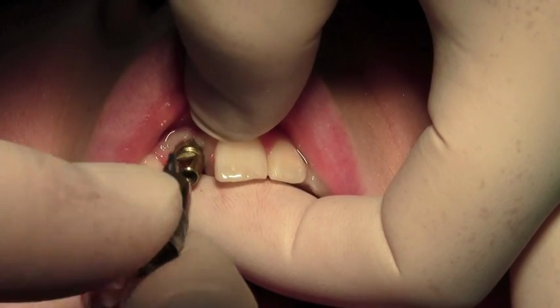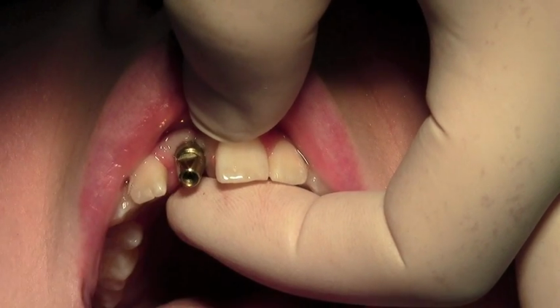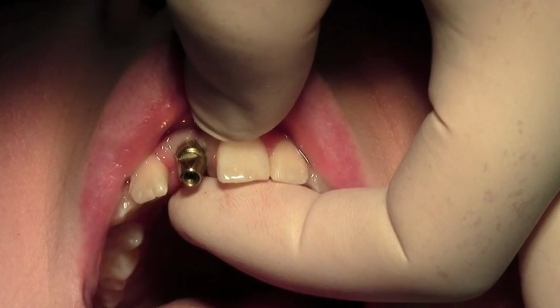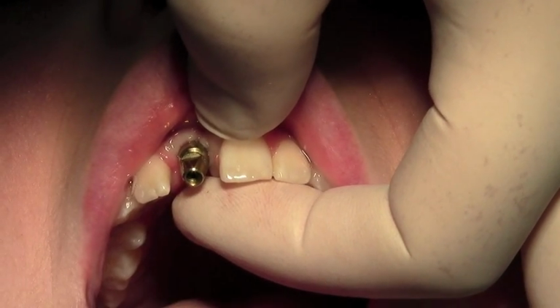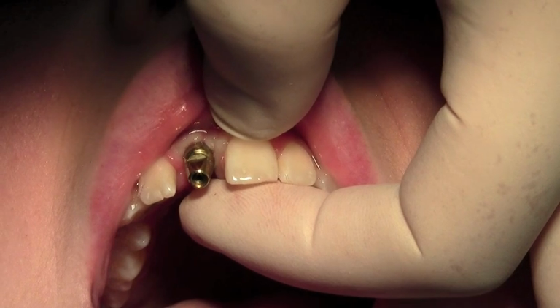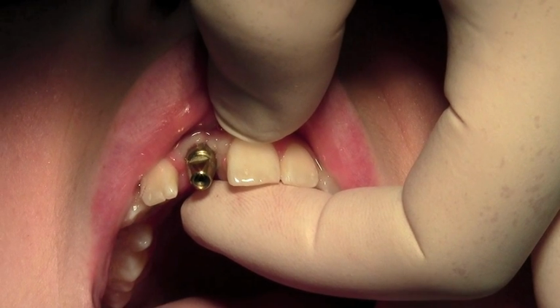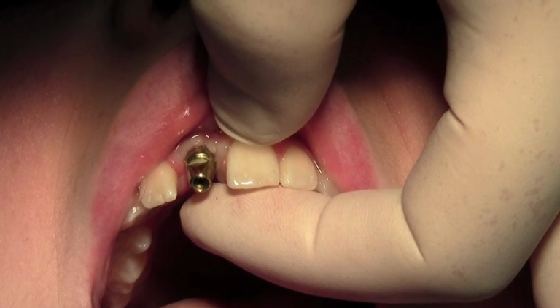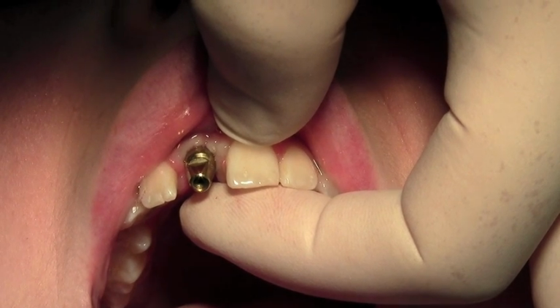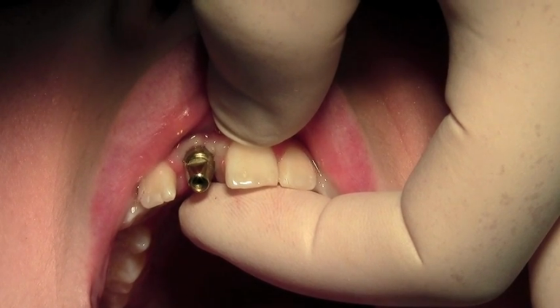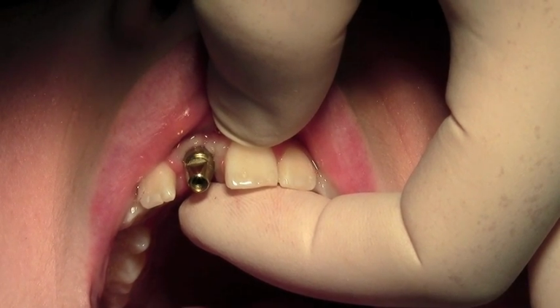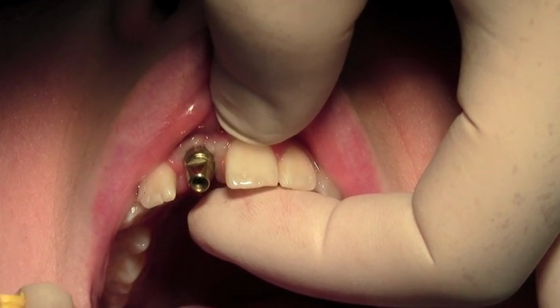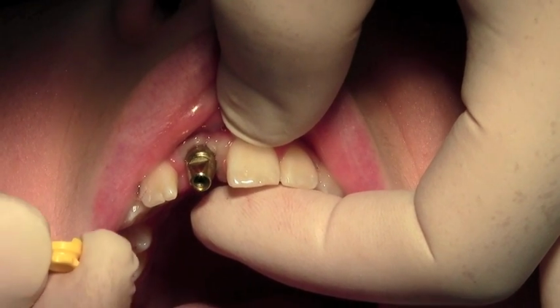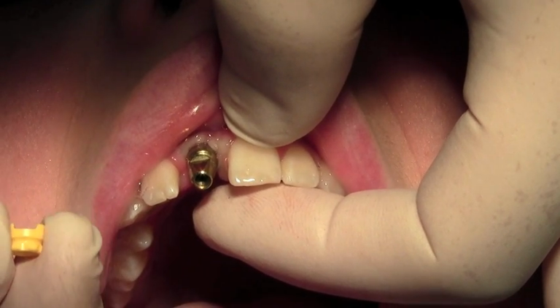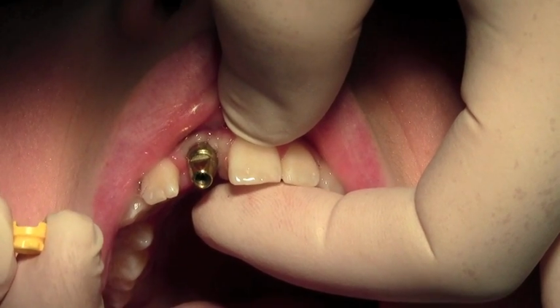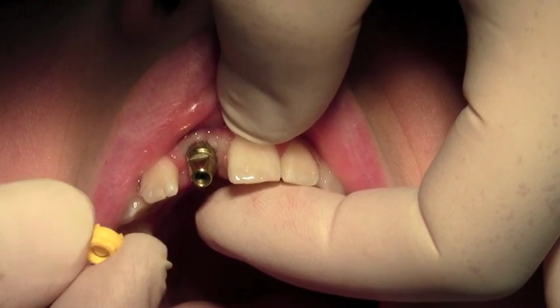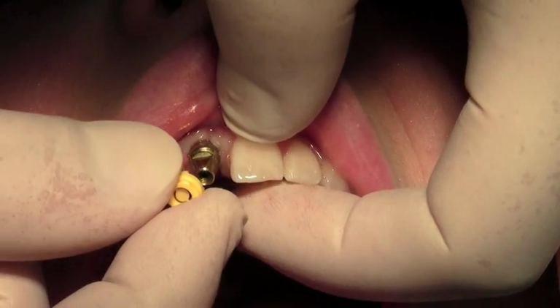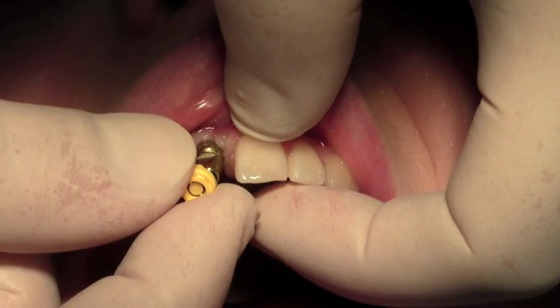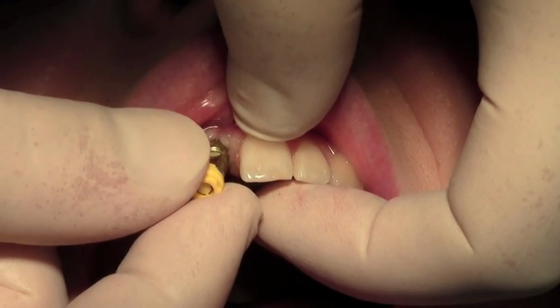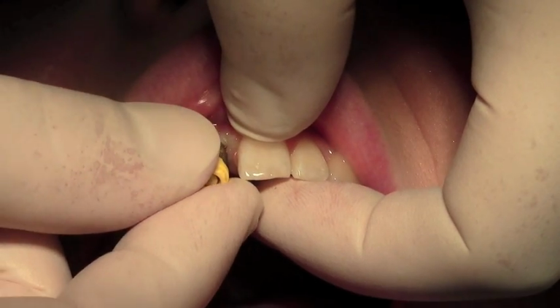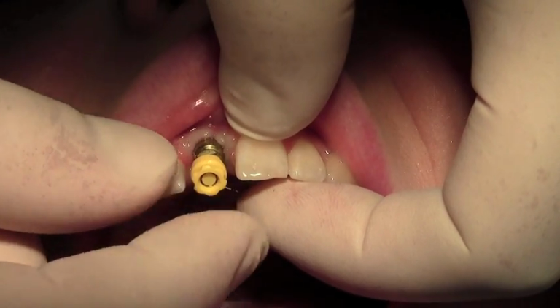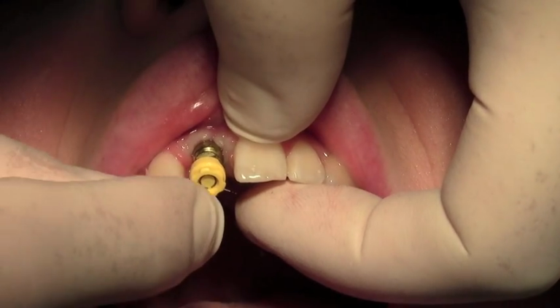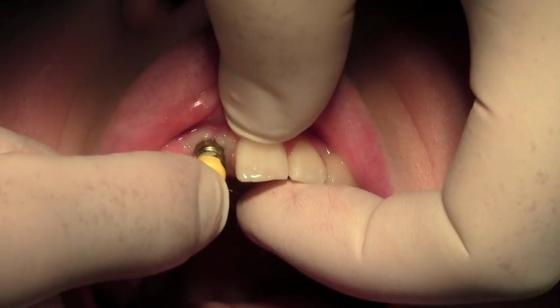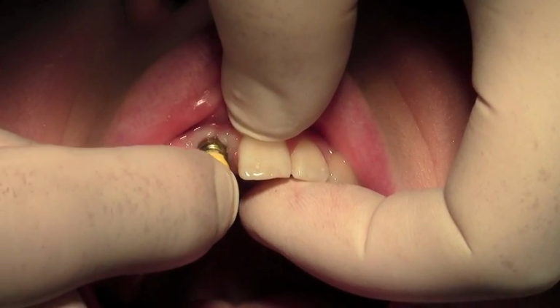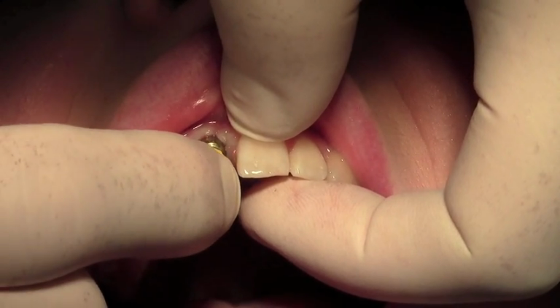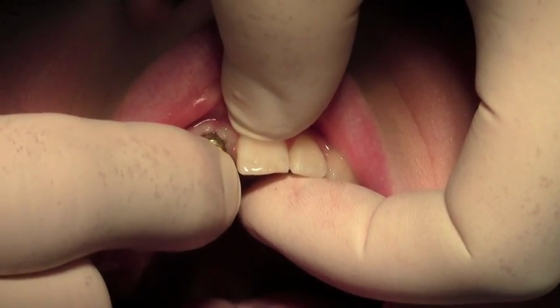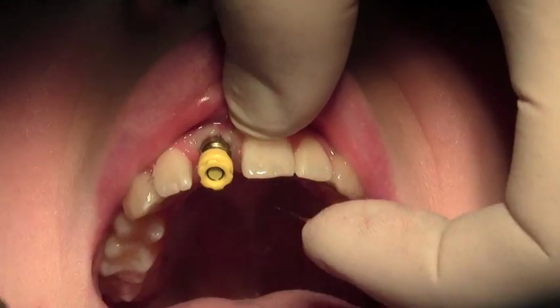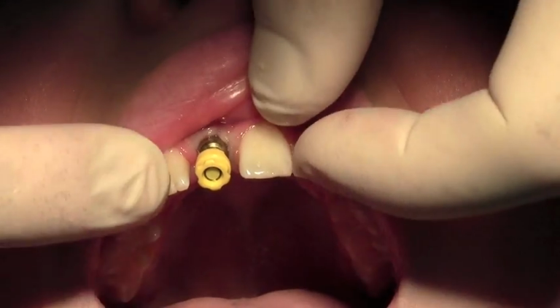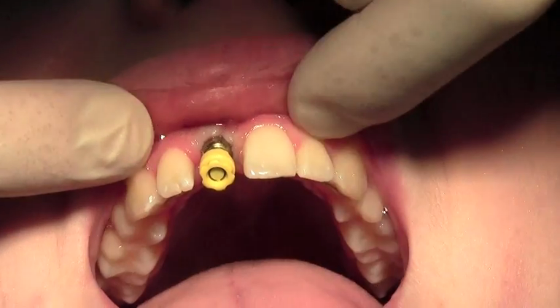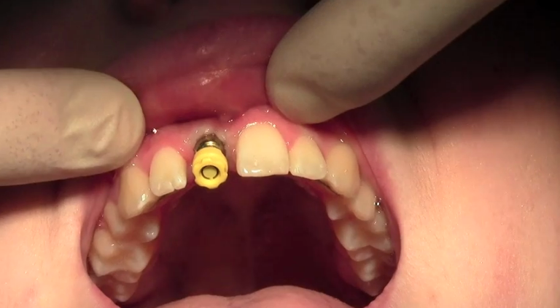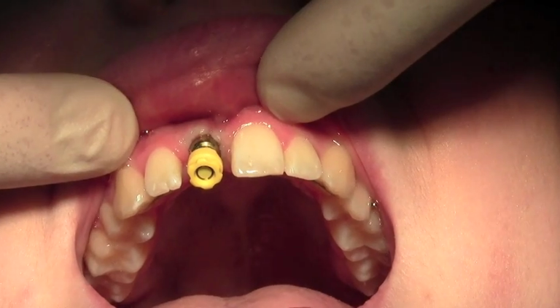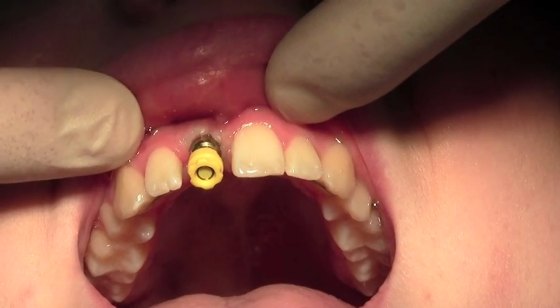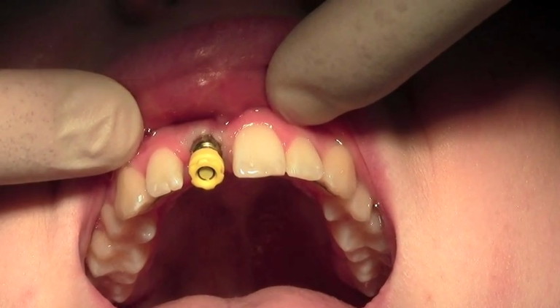We take the driver out and next I'm being passed the transfer cap. This is the colour matched yellow transfer cap that sits on the impression post — and there we are, ready for the impression.